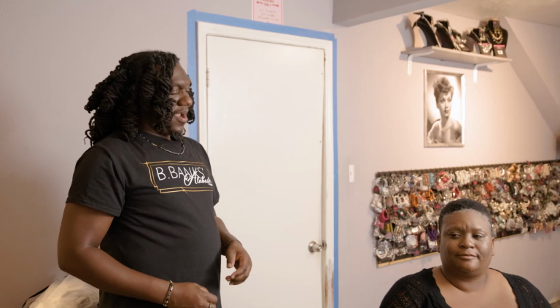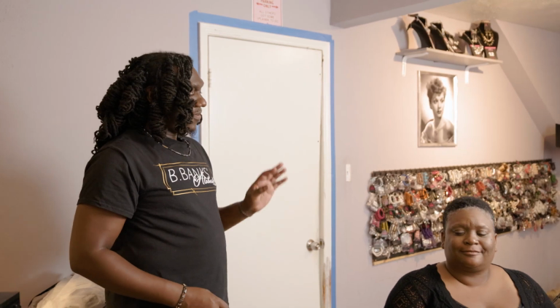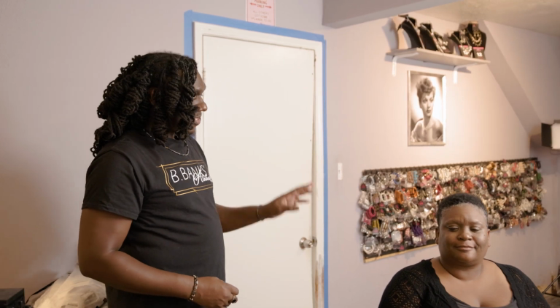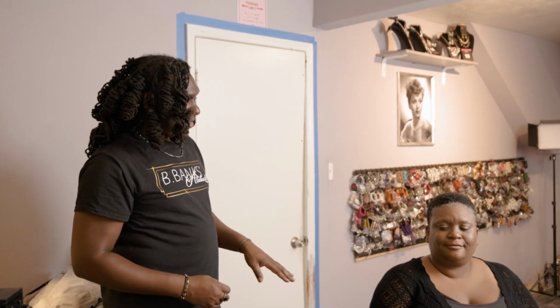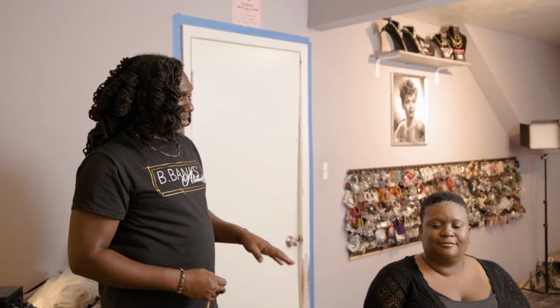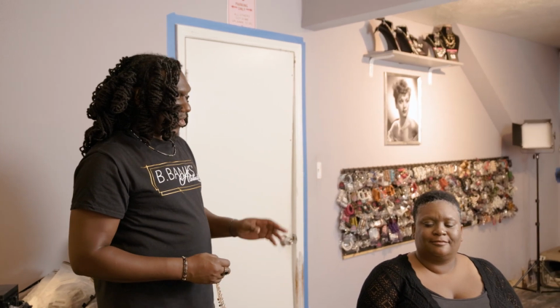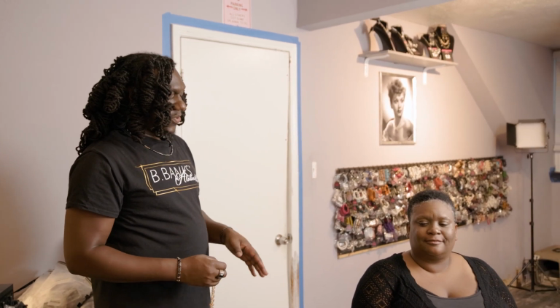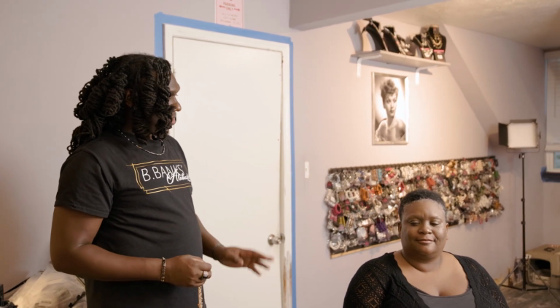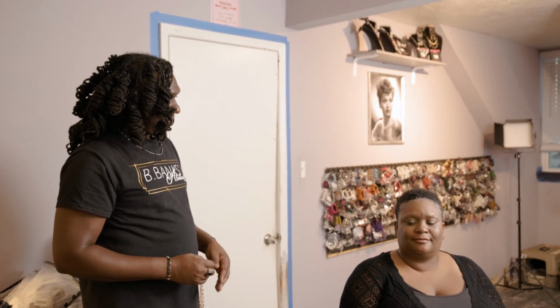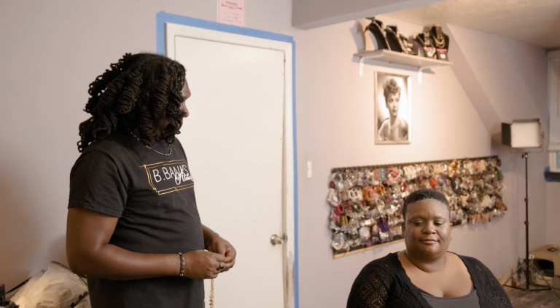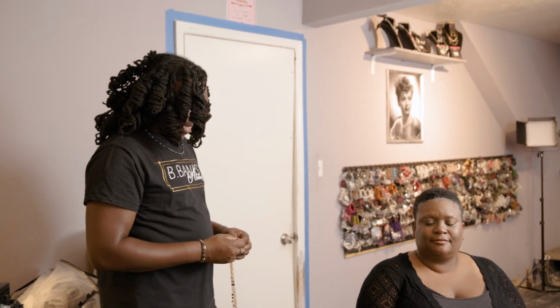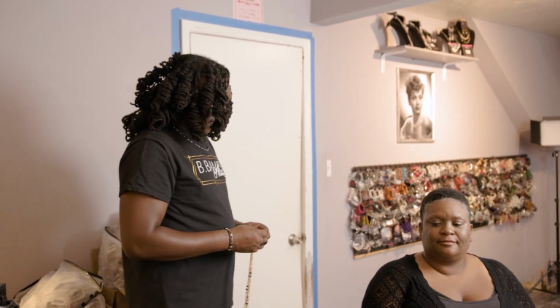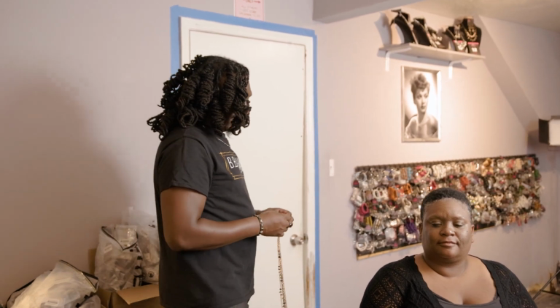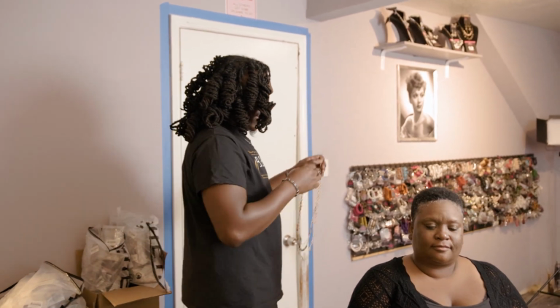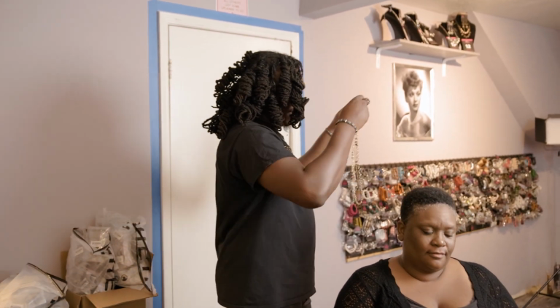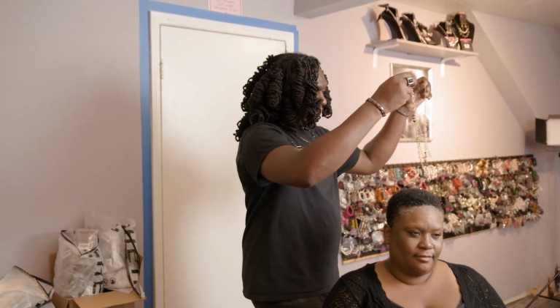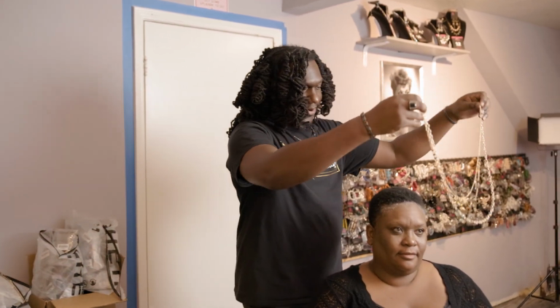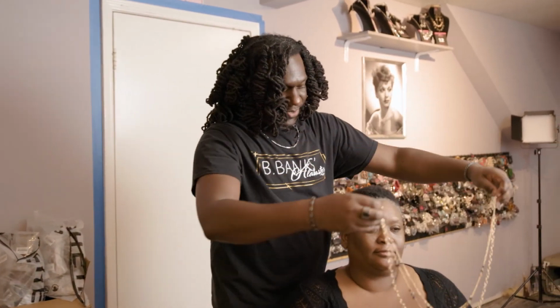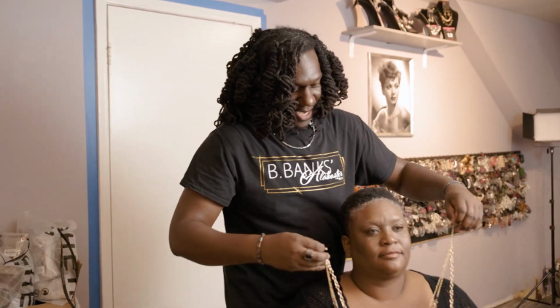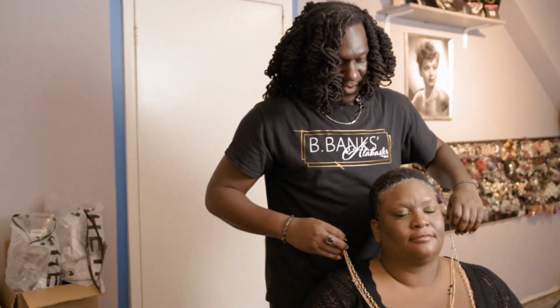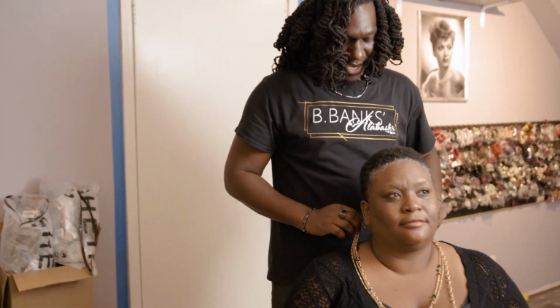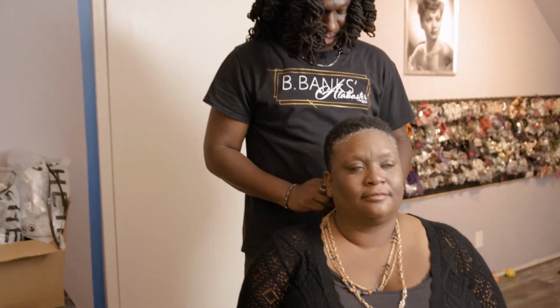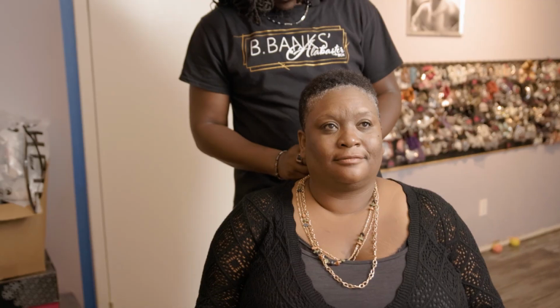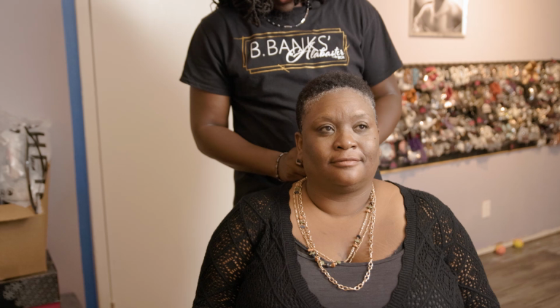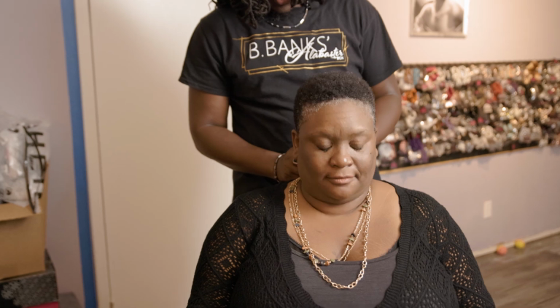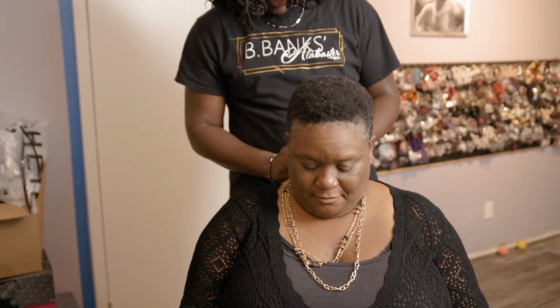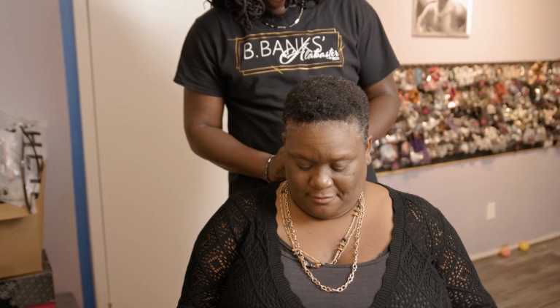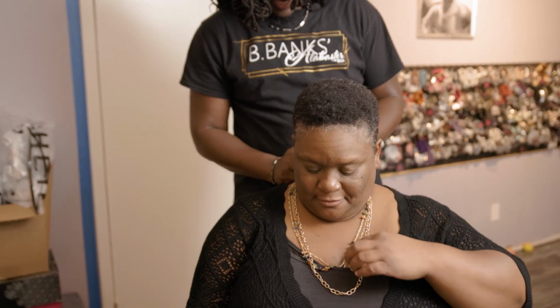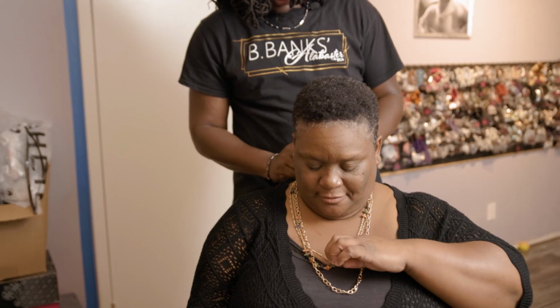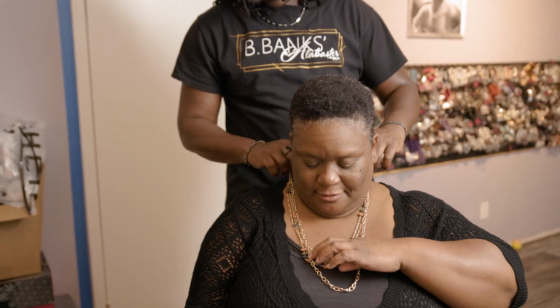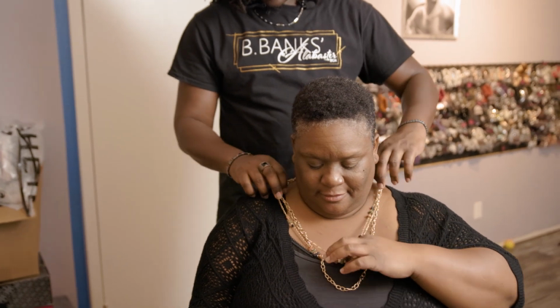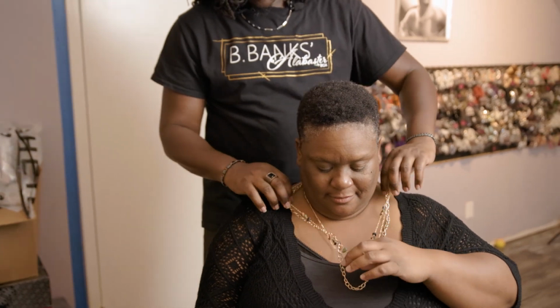For our second look, what we're going to do is earth tones. I decided let's go with layers. Who does not love a good layered look? Hopefully you like a good layered look — I didn't even ask you. I just threw a layer on you.